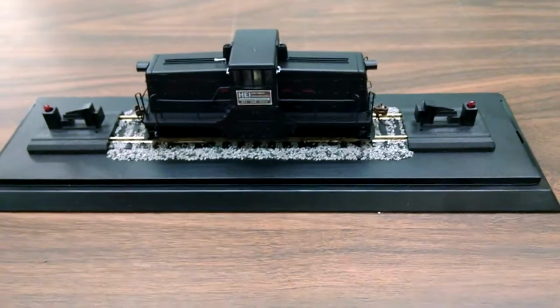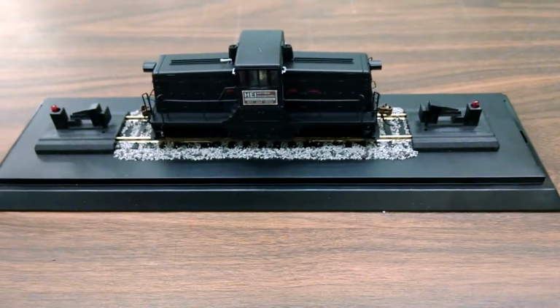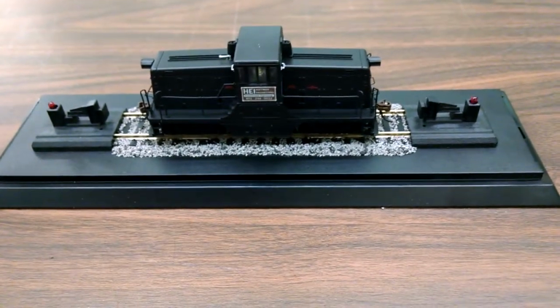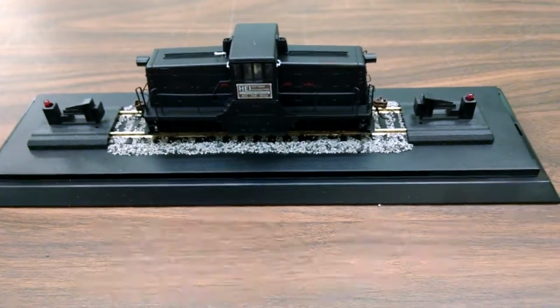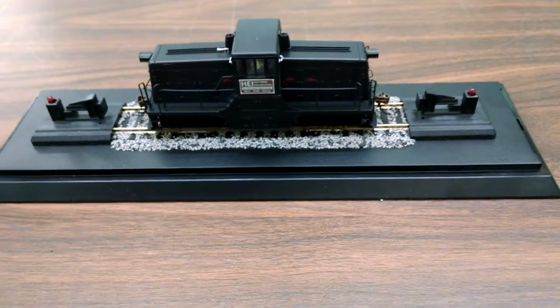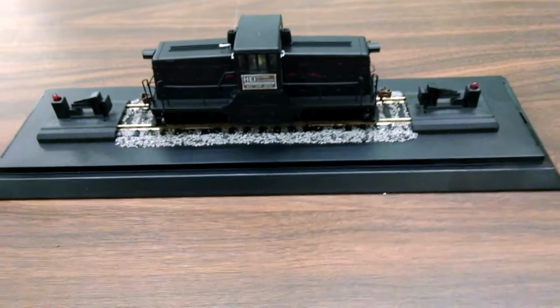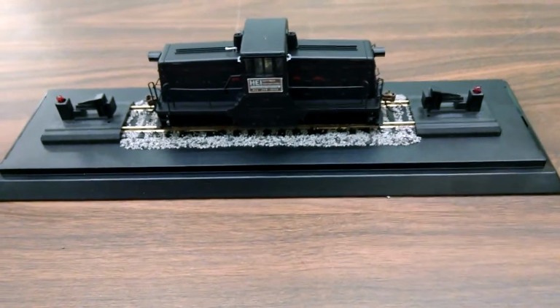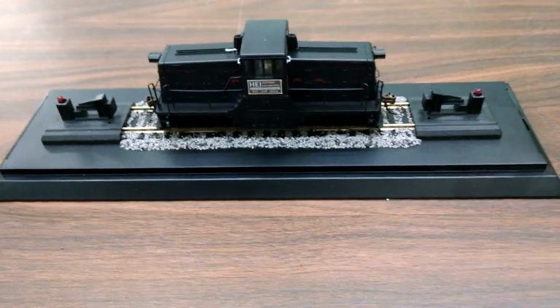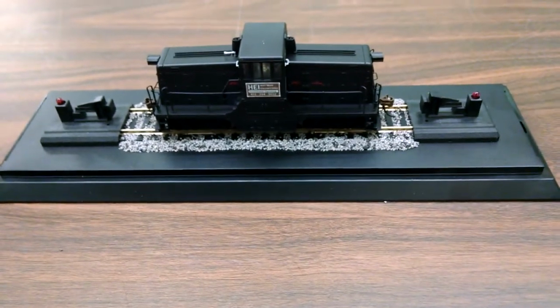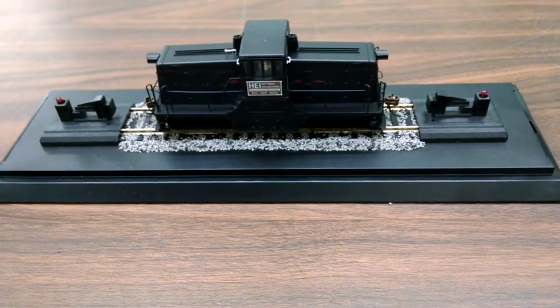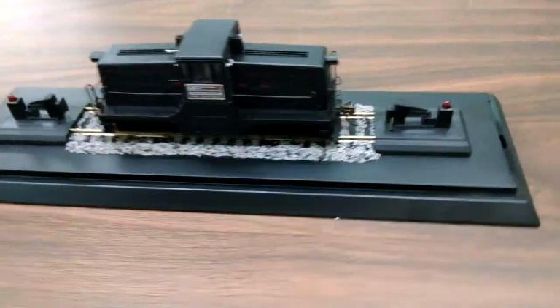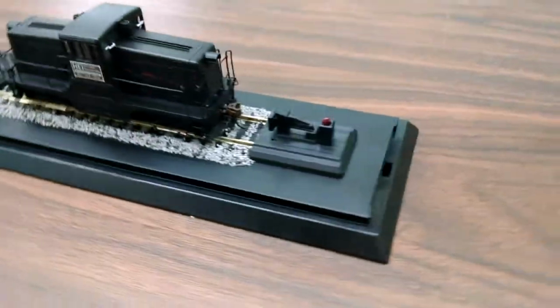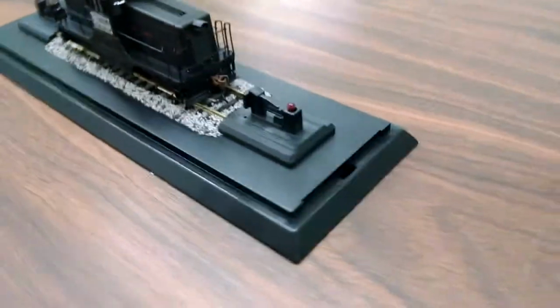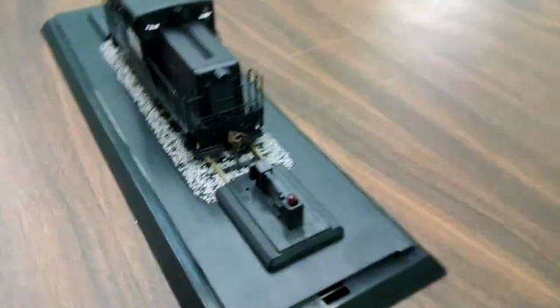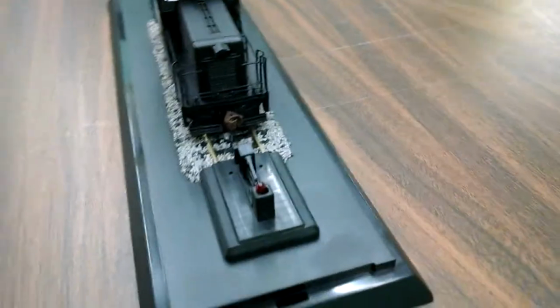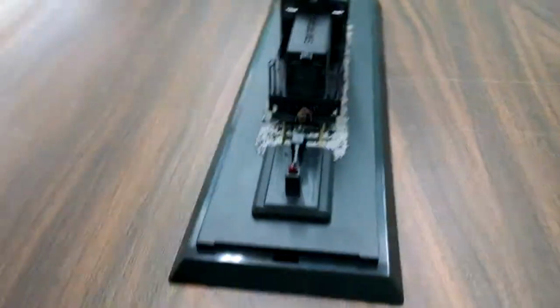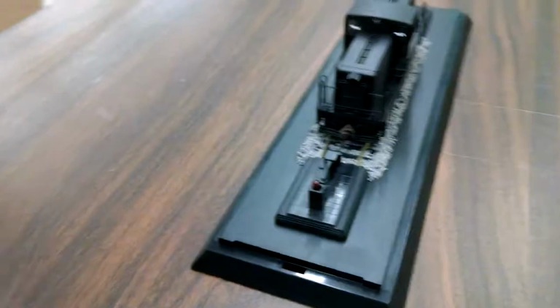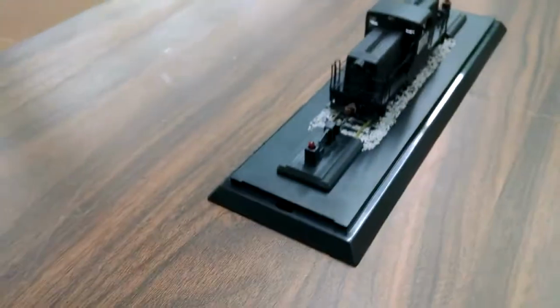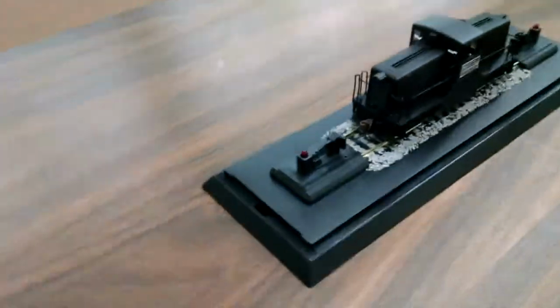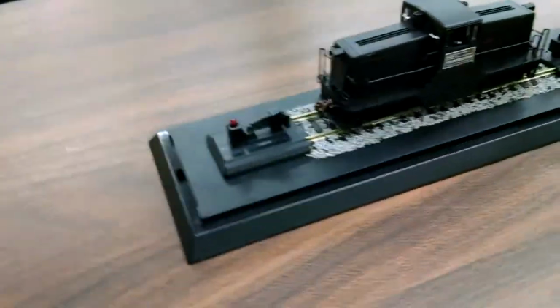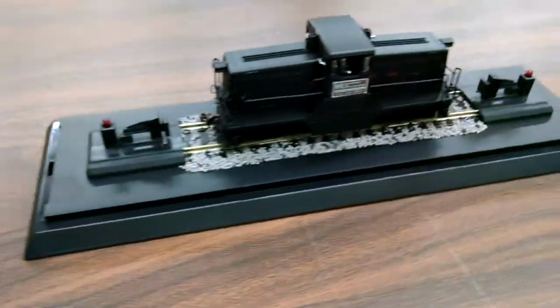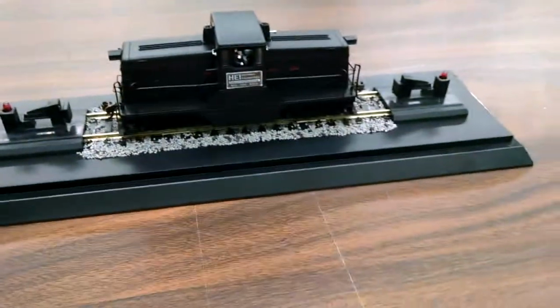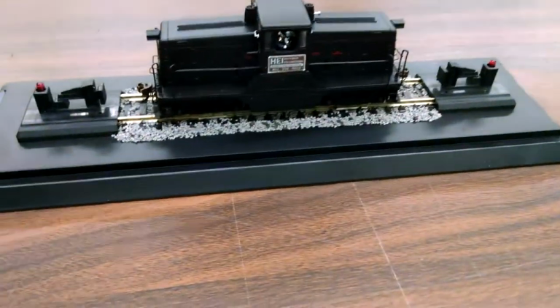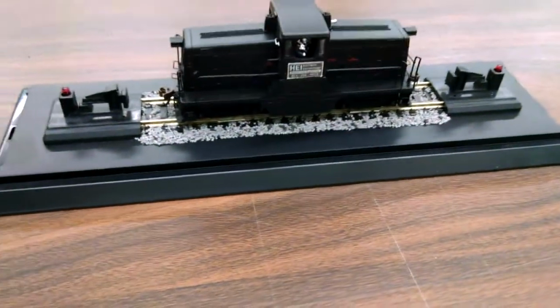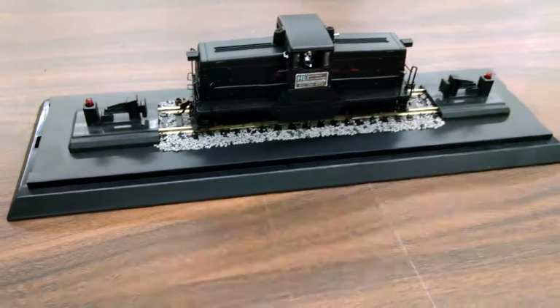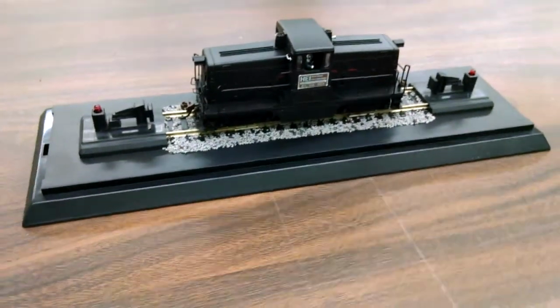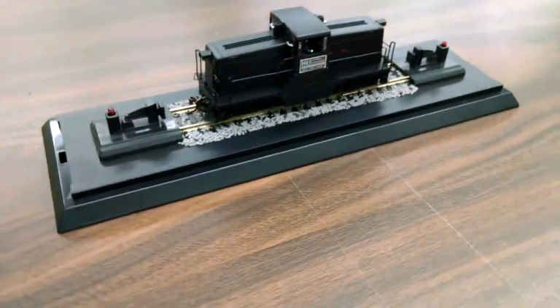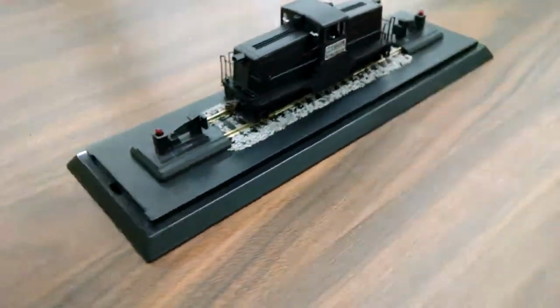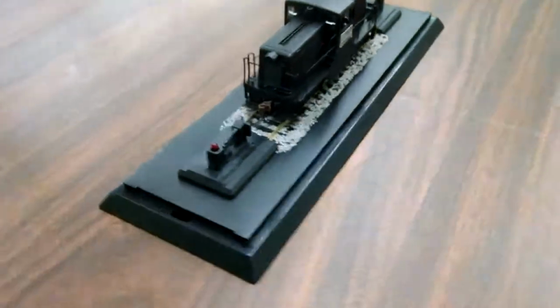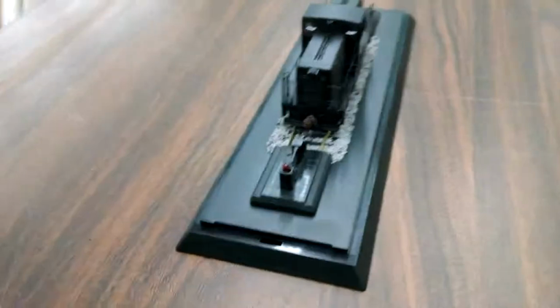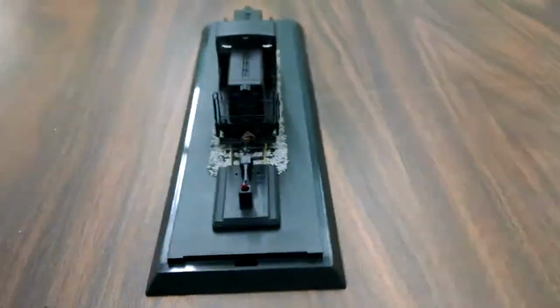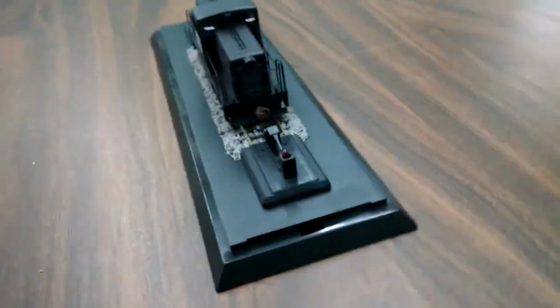And then we laid some track down onto a display base, put some ballast down, and gave it some nice bumpers. There is a cover that goes over top of this one — they left it just a basic acrylic cover on this one. We'll be shipping this up to Rhode Island tomorrow.